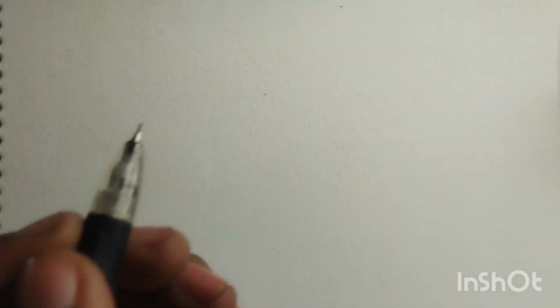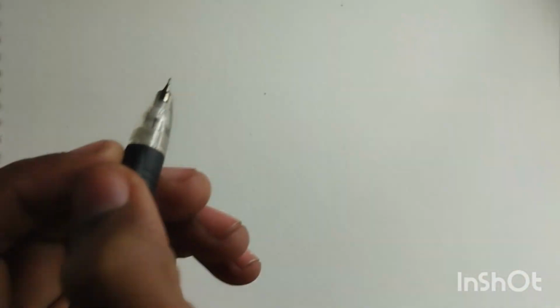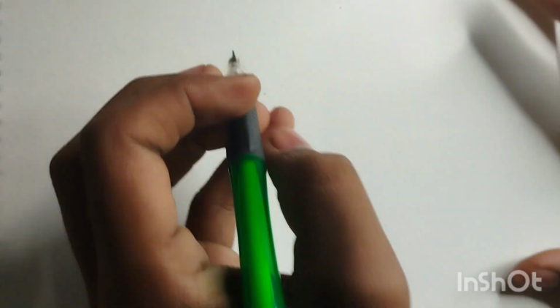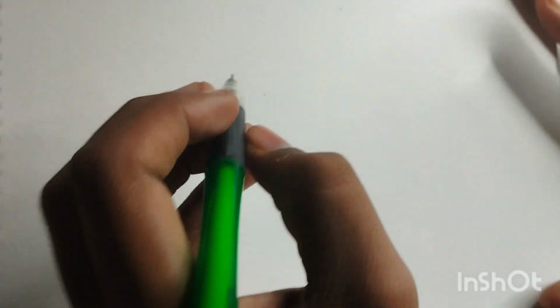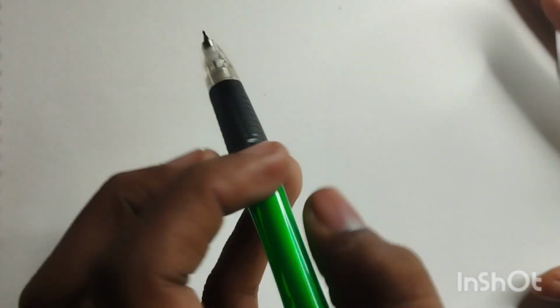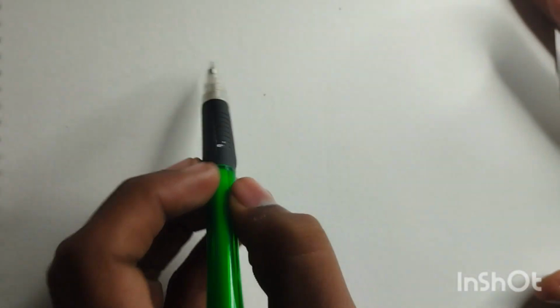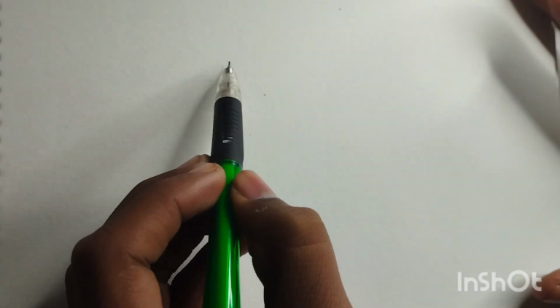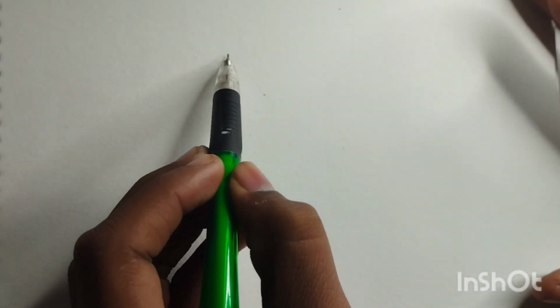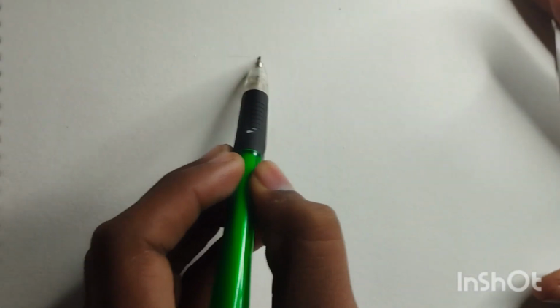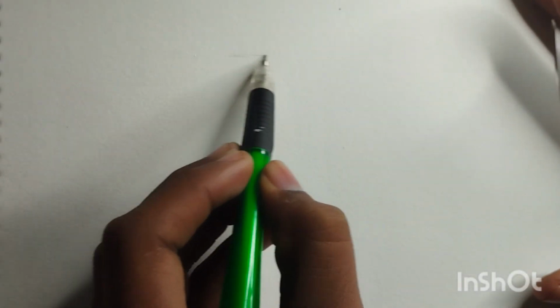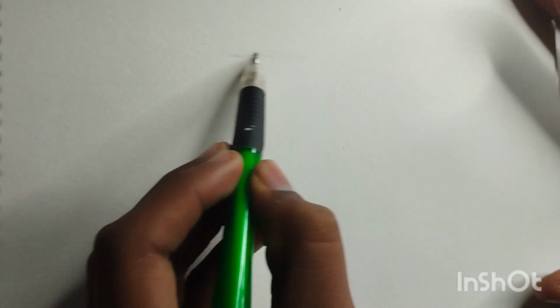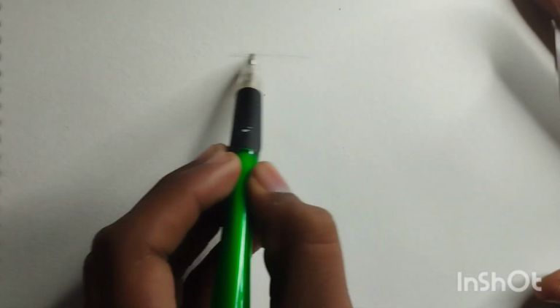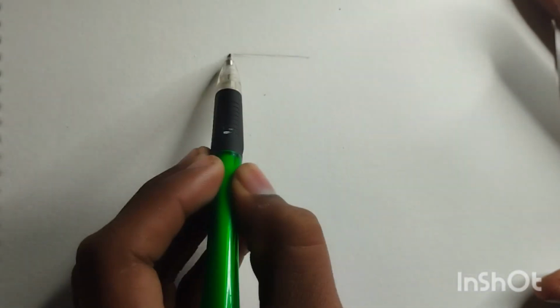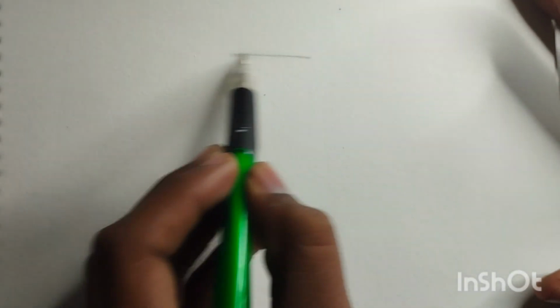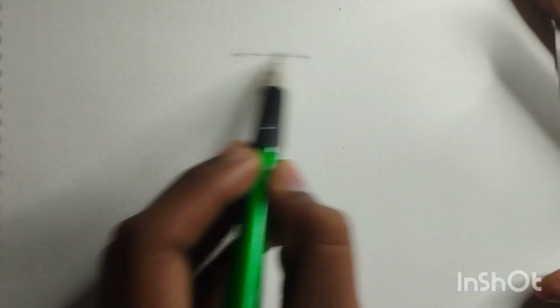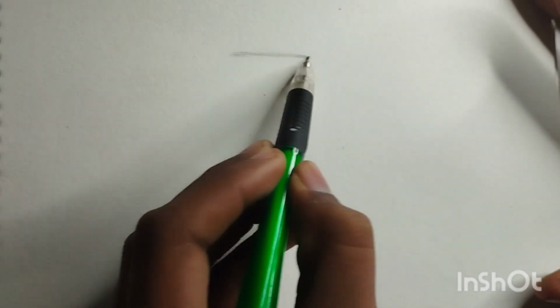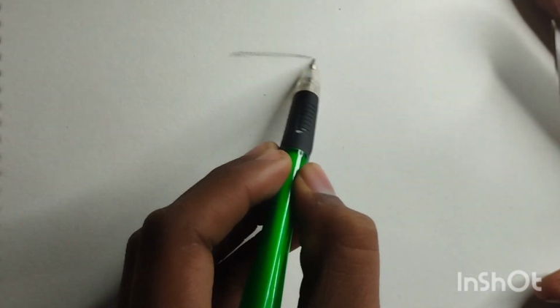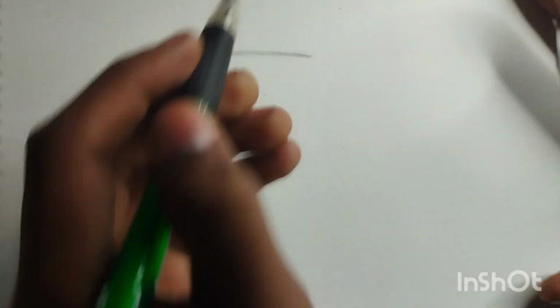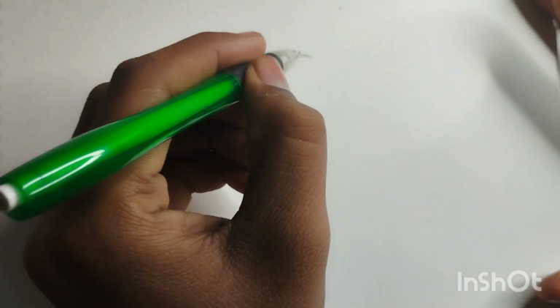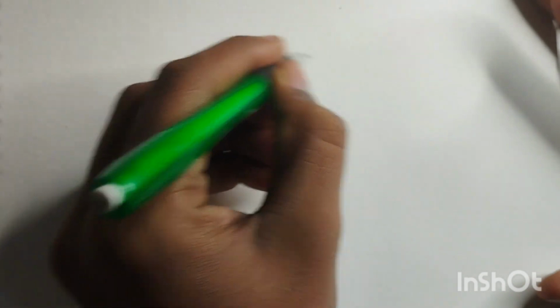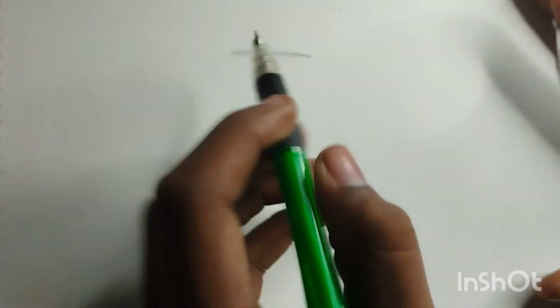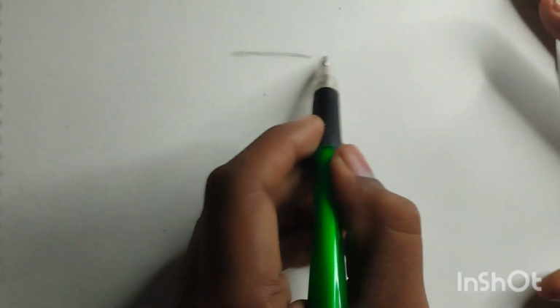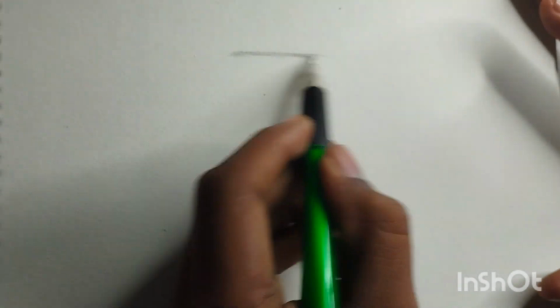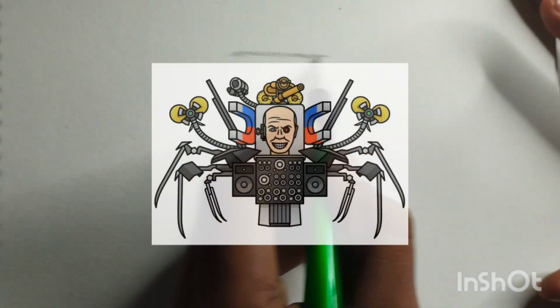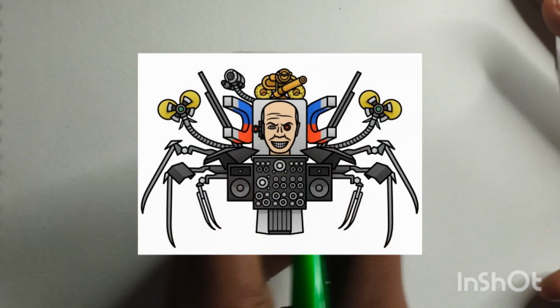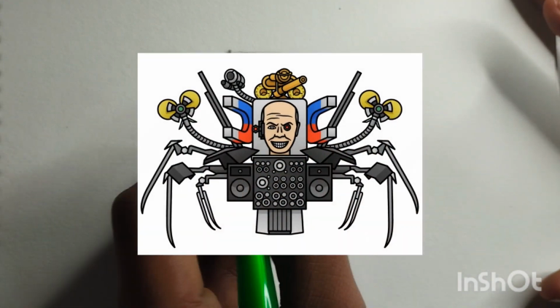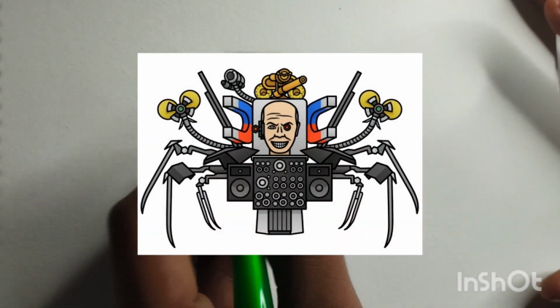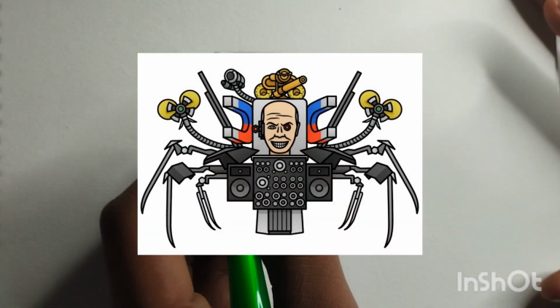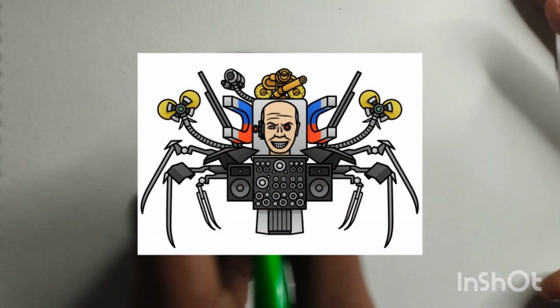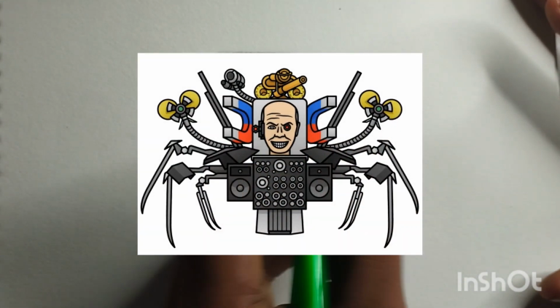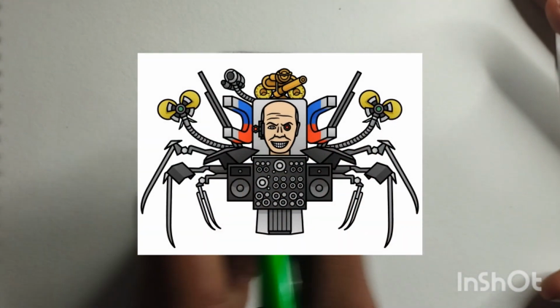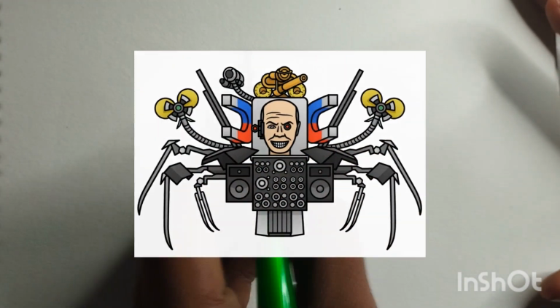Hey everyone, welcome back to our channel. Today, we have an exciting tutorial for you. We'll be teaching you how to draw an upgraded magnet scientist in a step-by-step process.